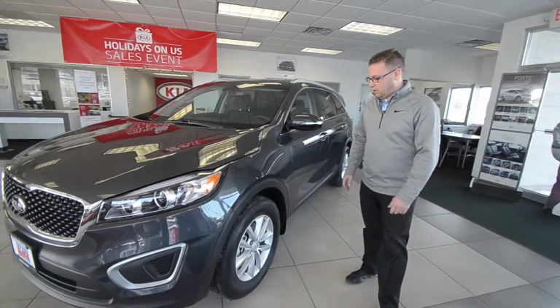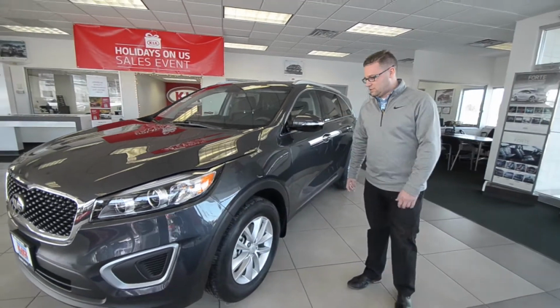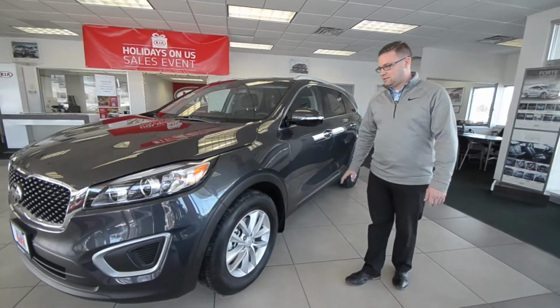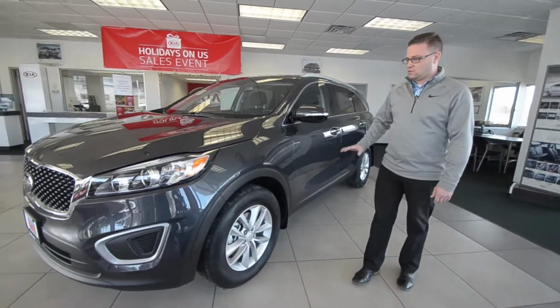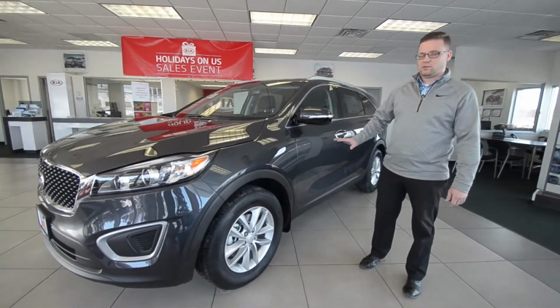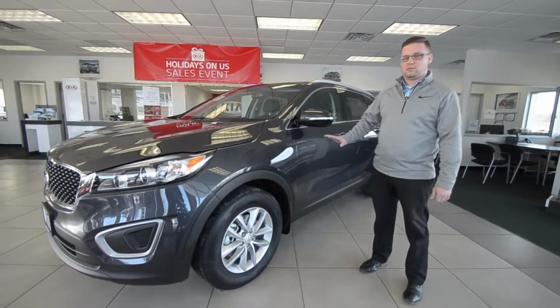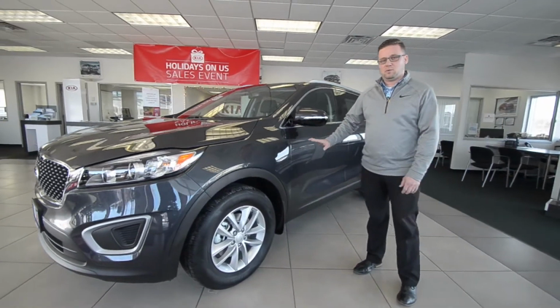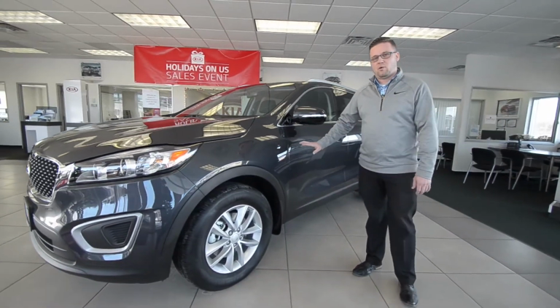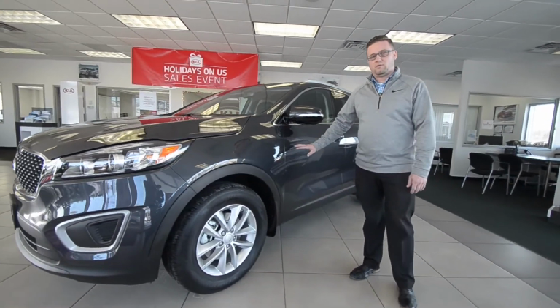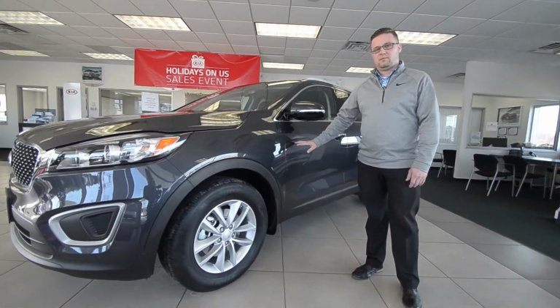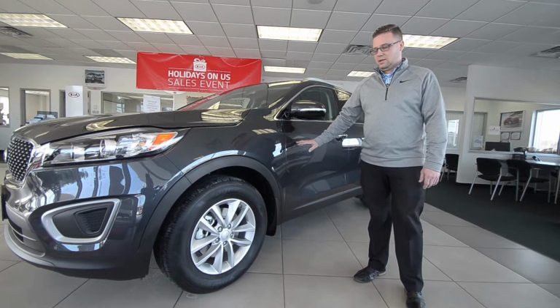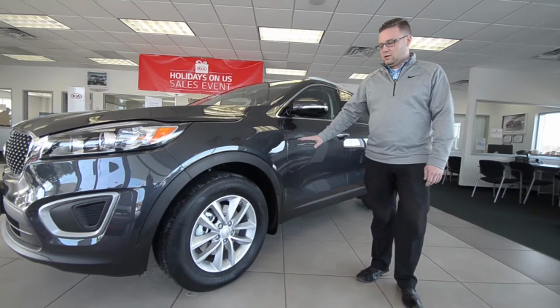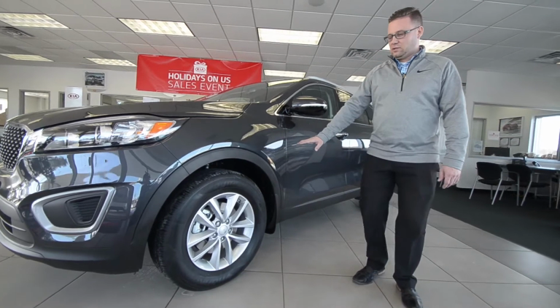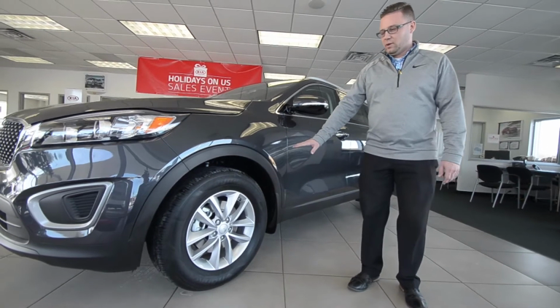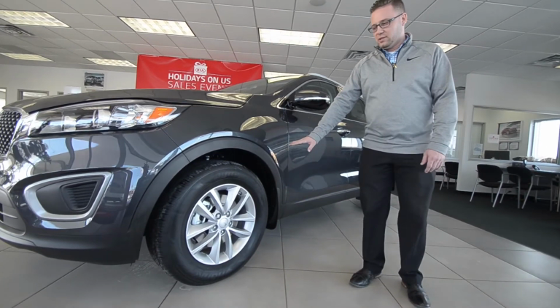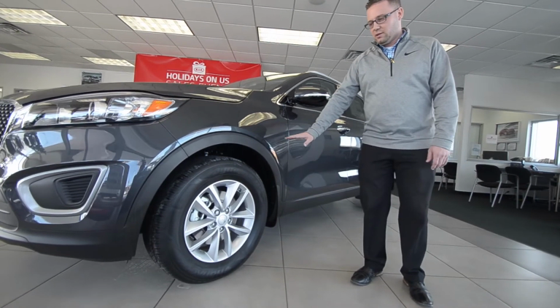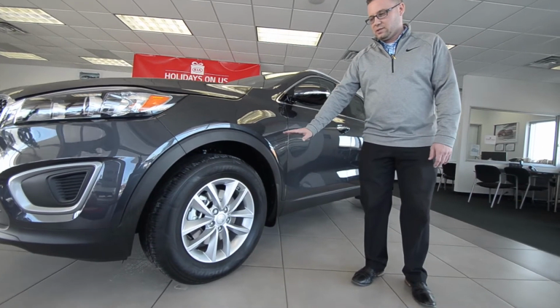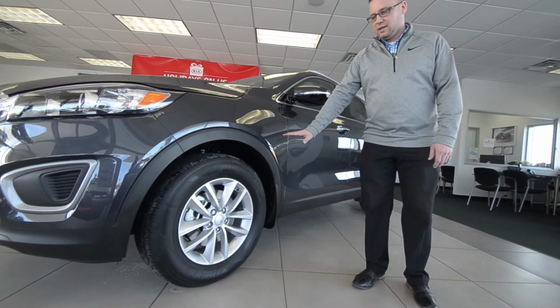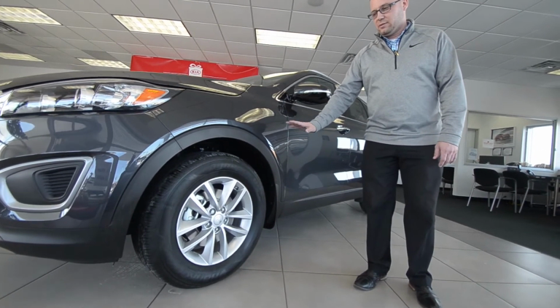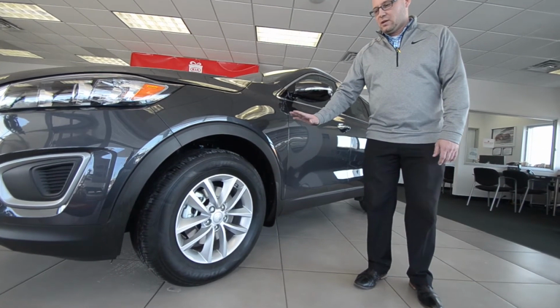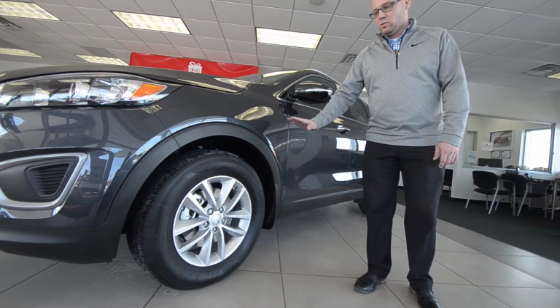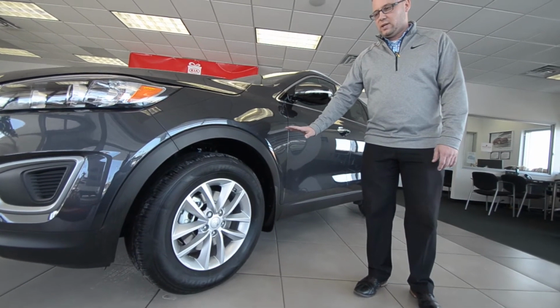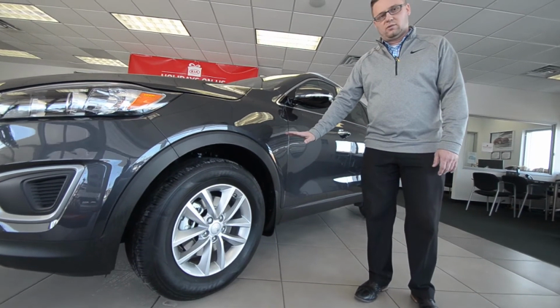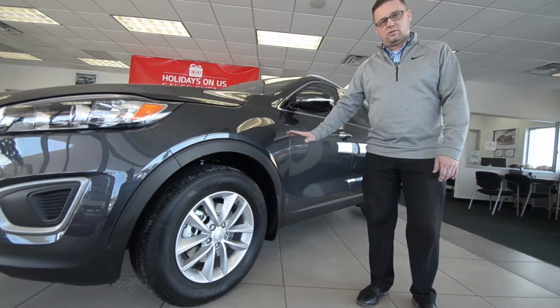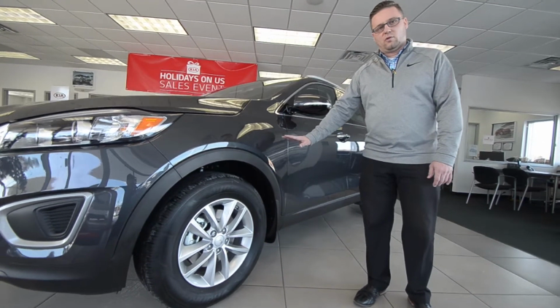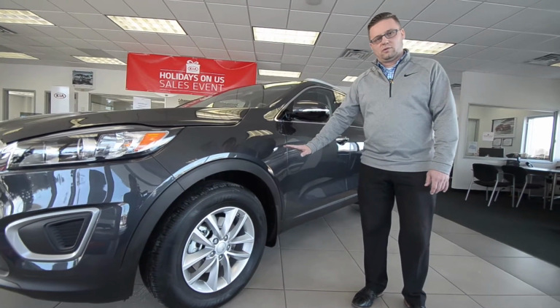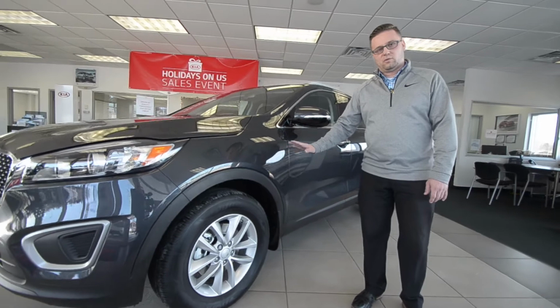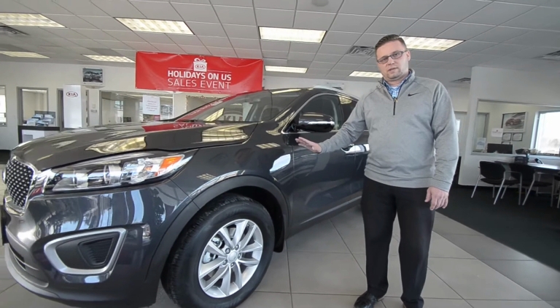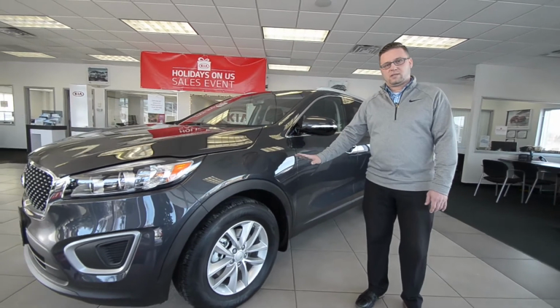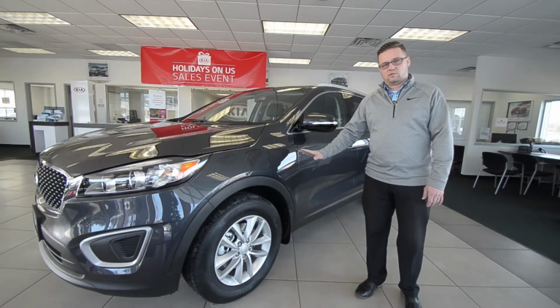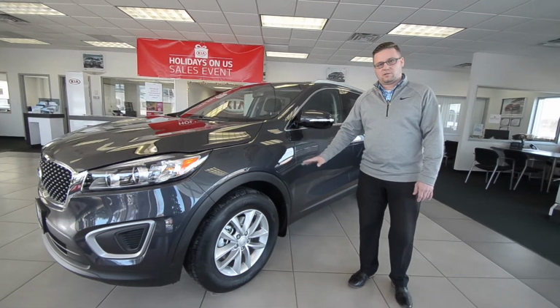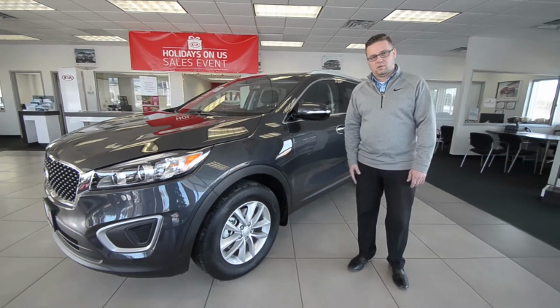Also Santa, the Sorento is available with all-wheel drive and our nice all-weather, all-season tires, so when you're taking those turns and going around those roads, you've got the best traction available.